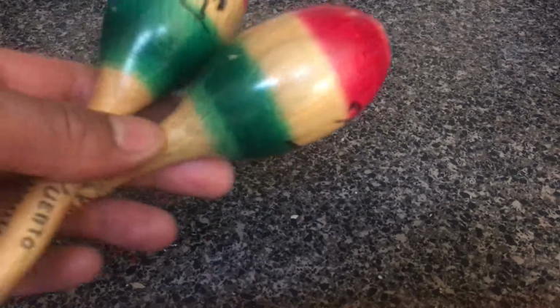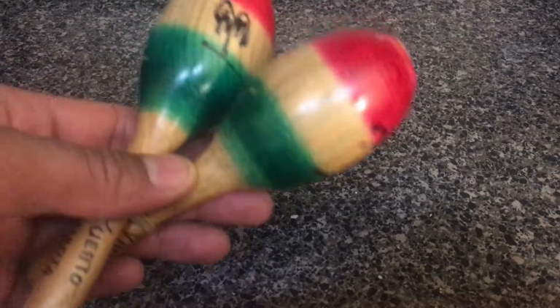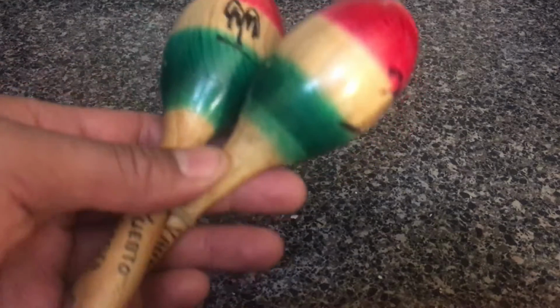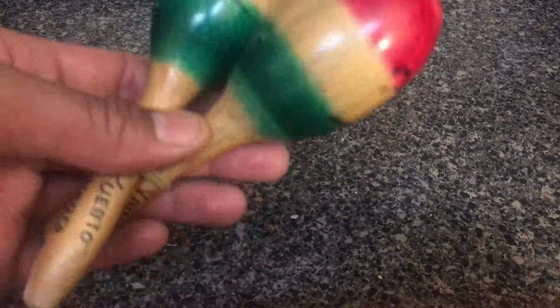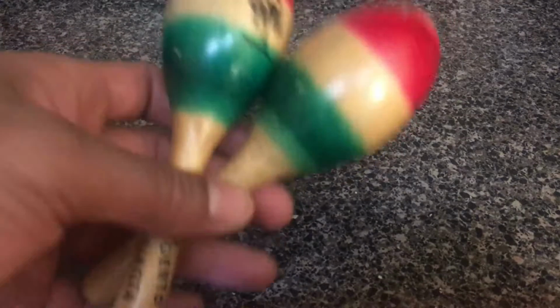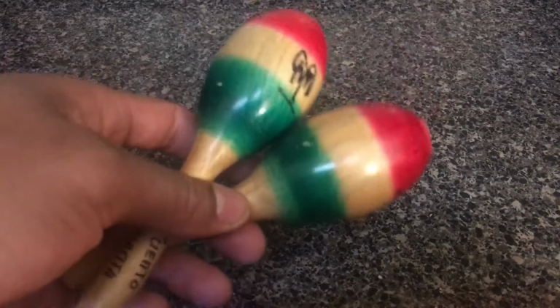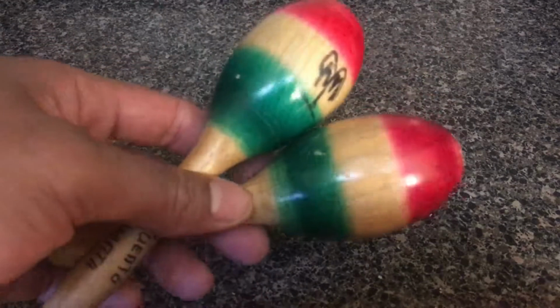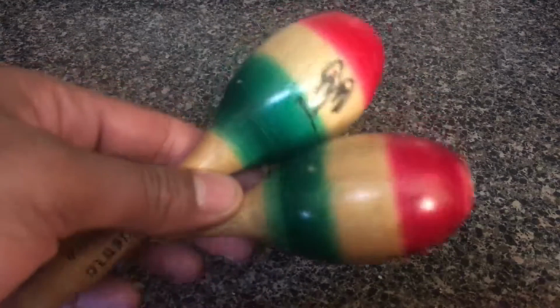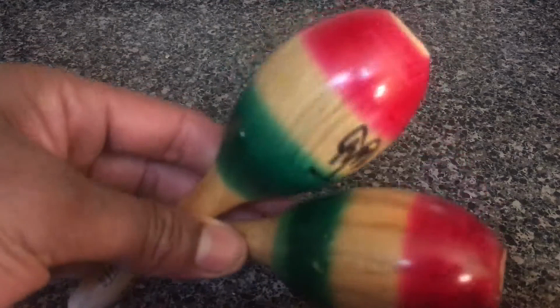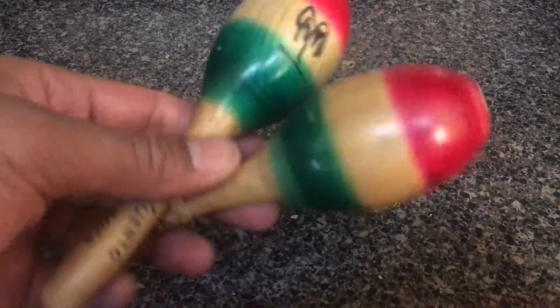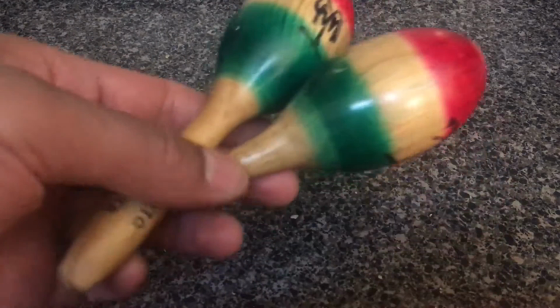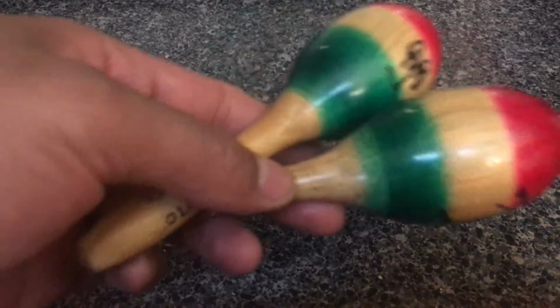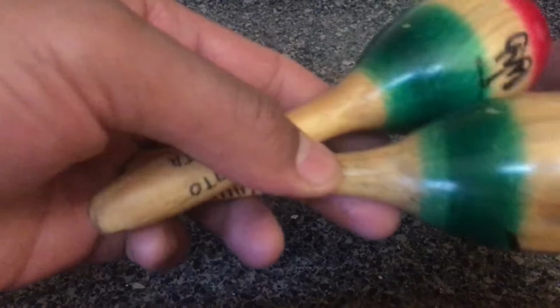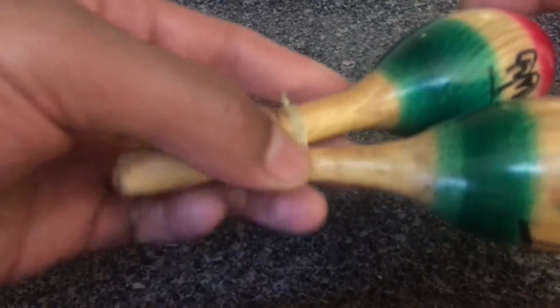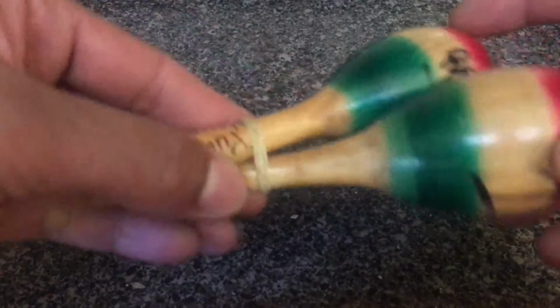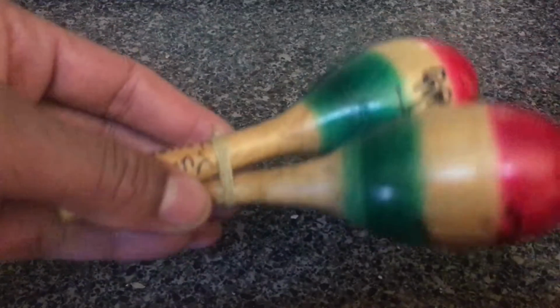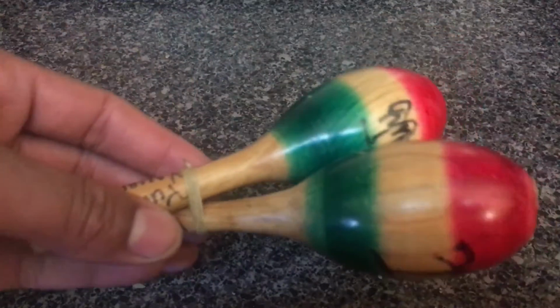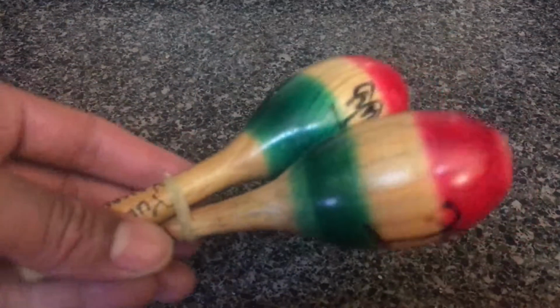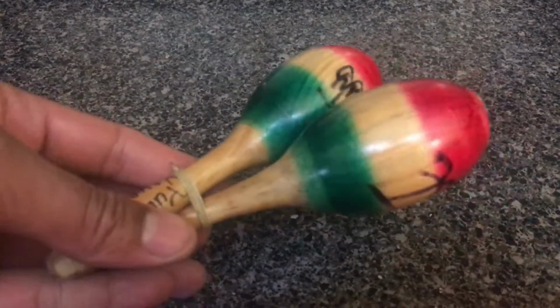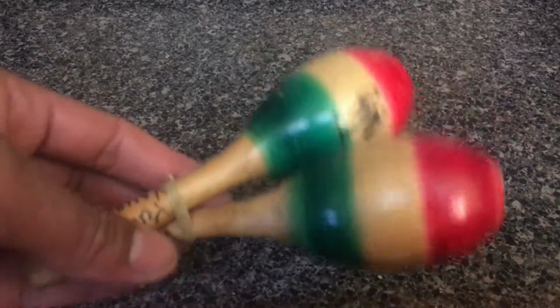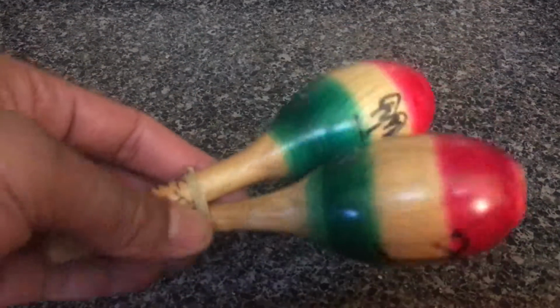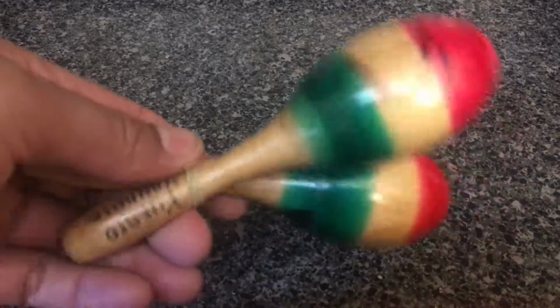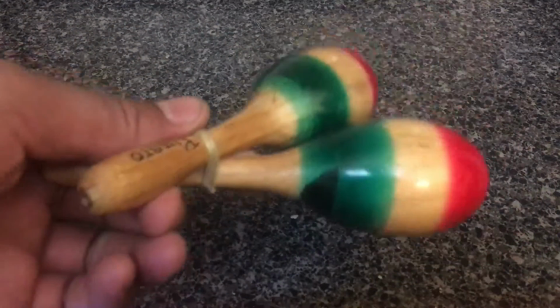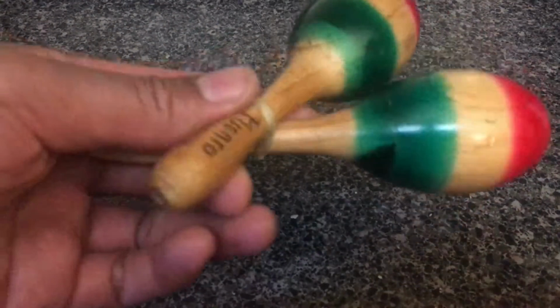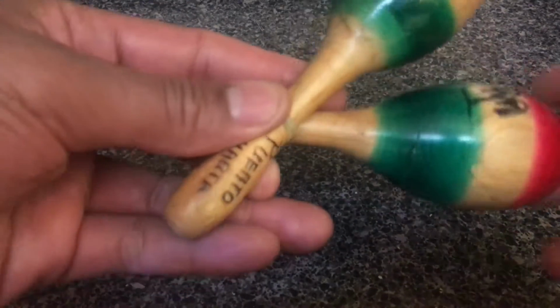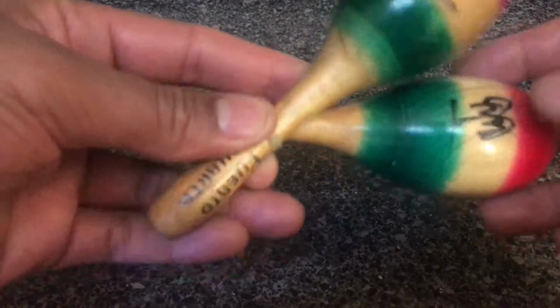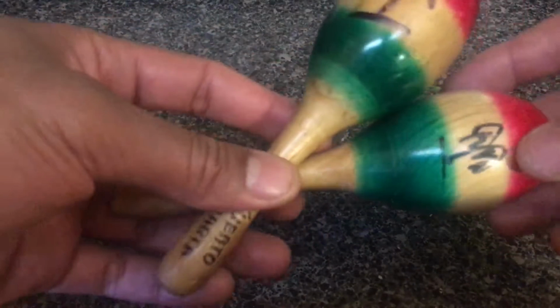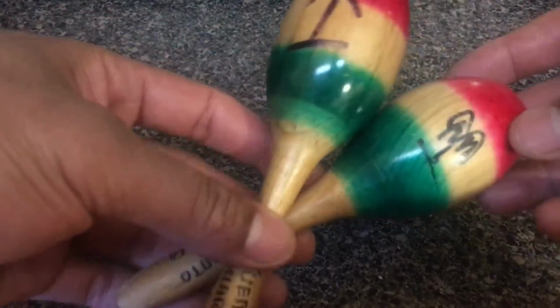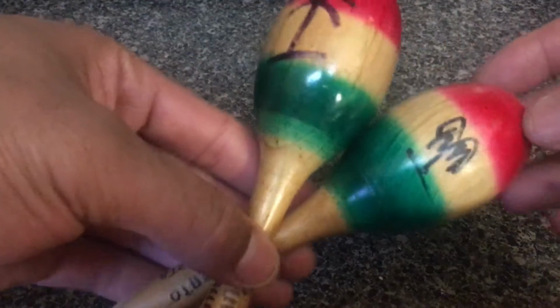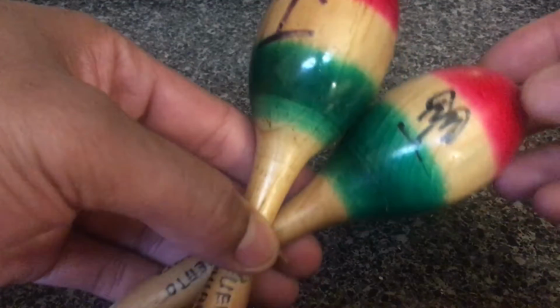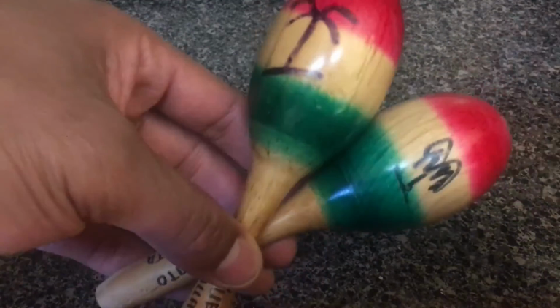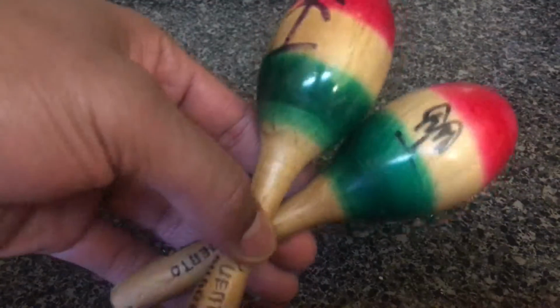If you look at them, they look like two little handles, two little sticks with globes at the top. These are colorful — they come with red and green on there with a little palm tree on them.